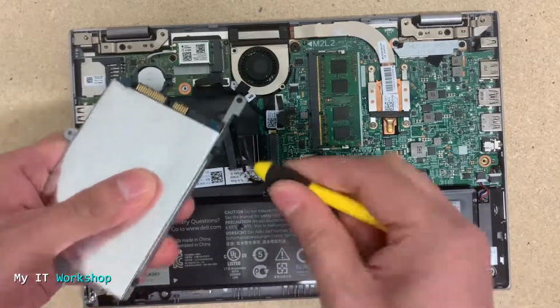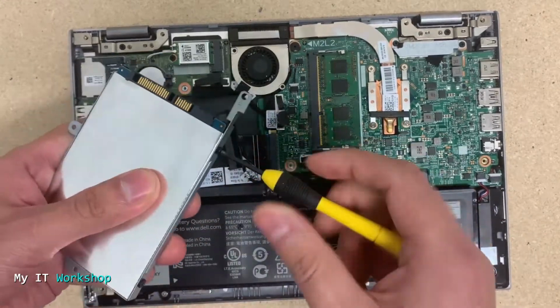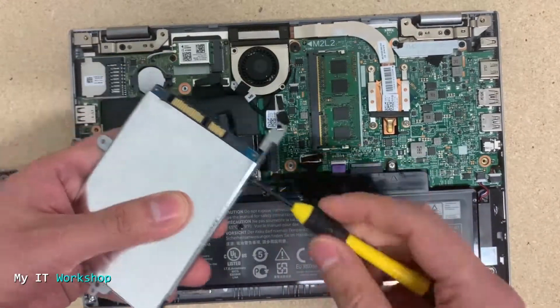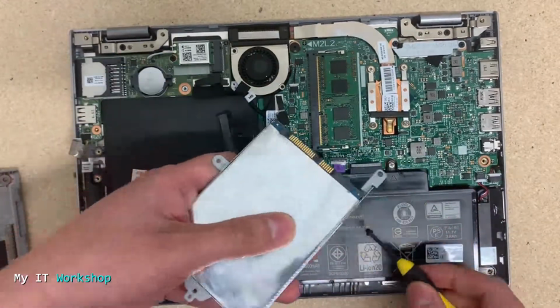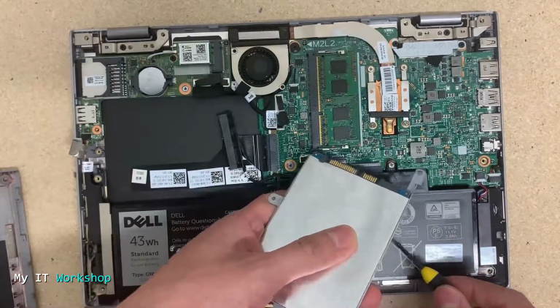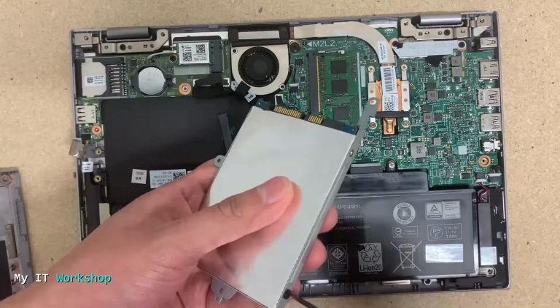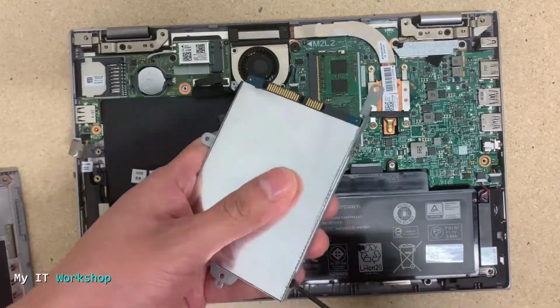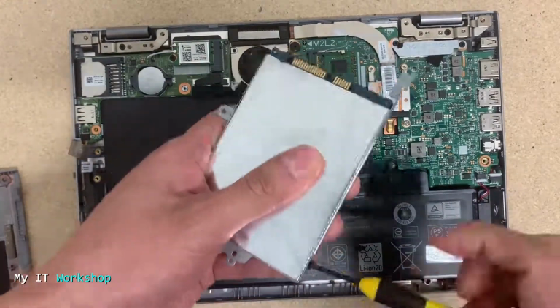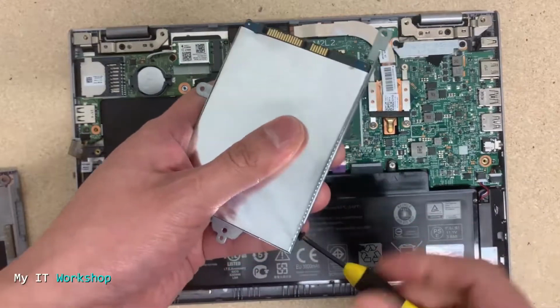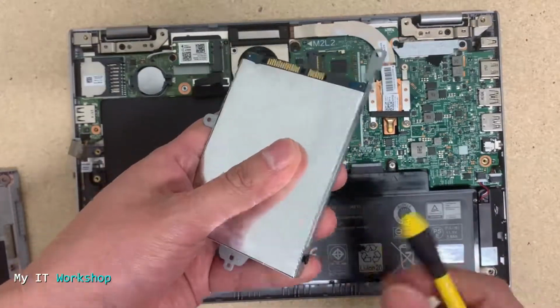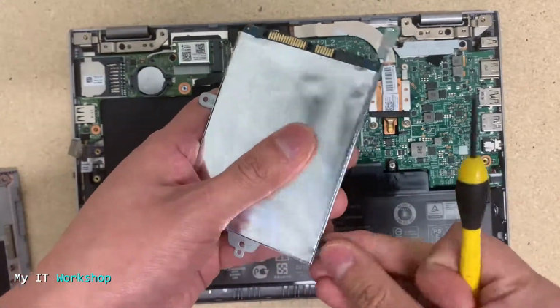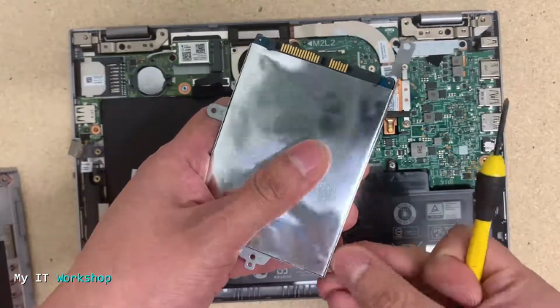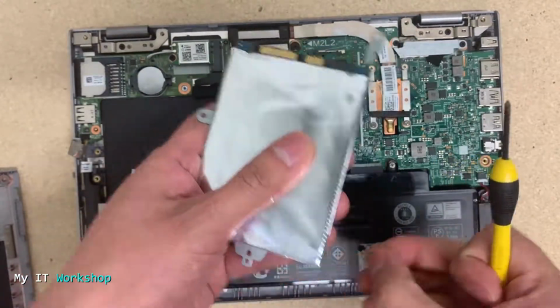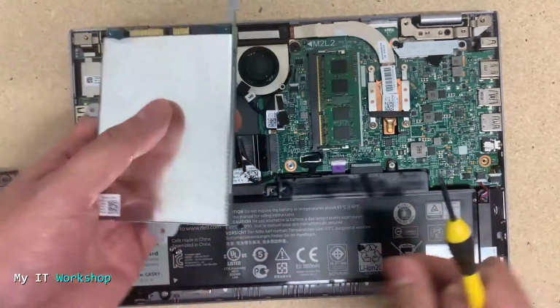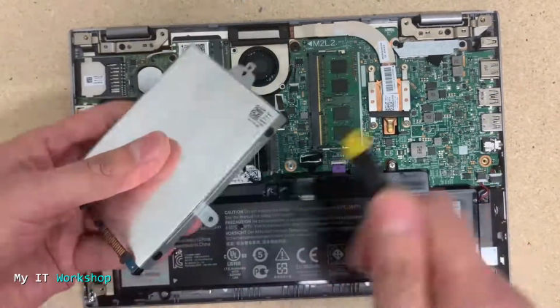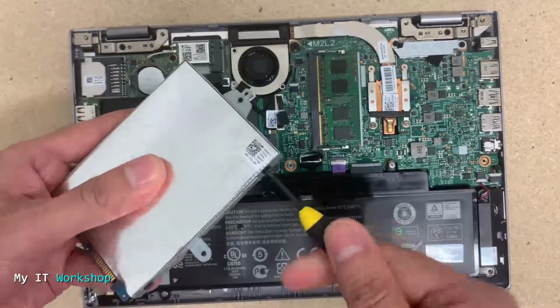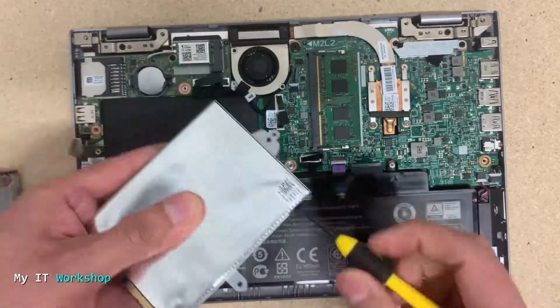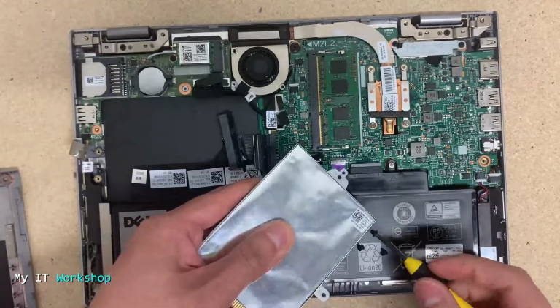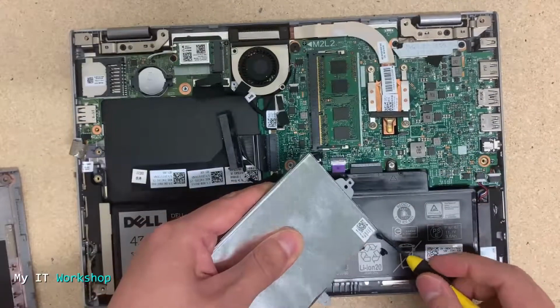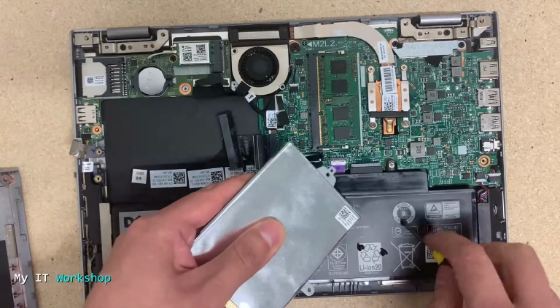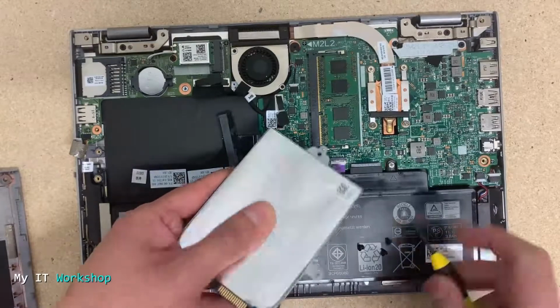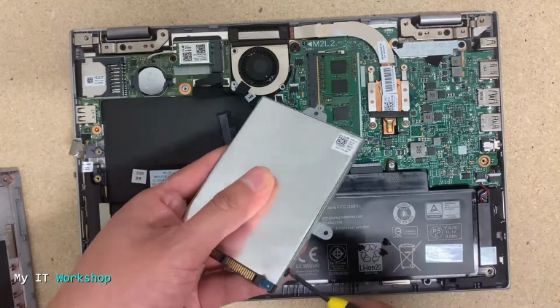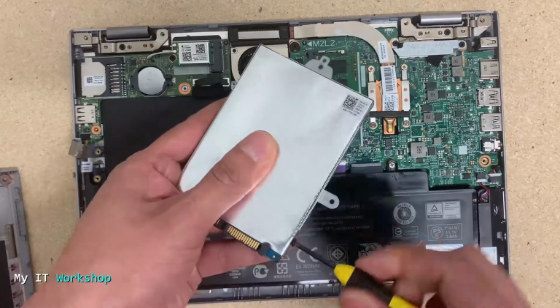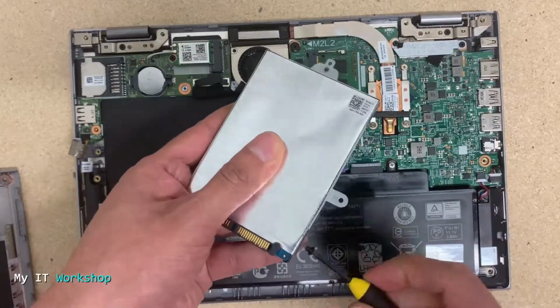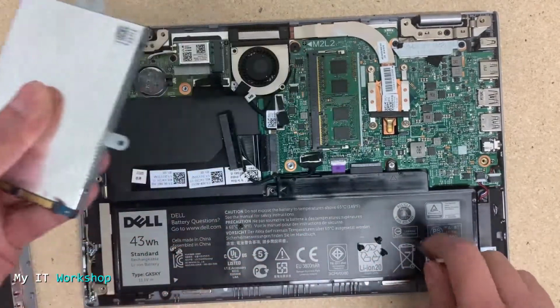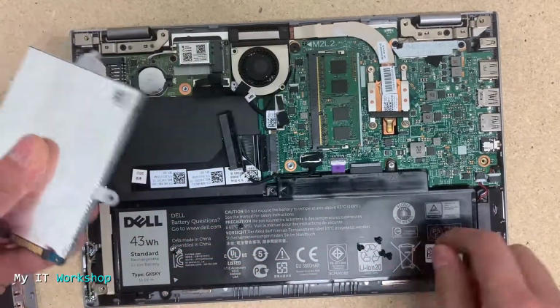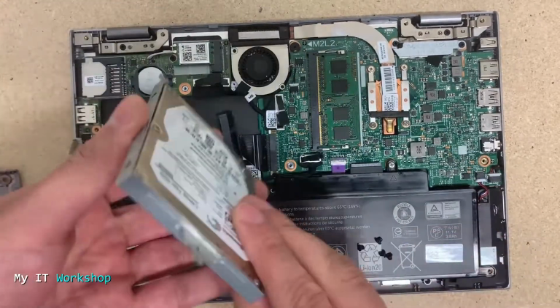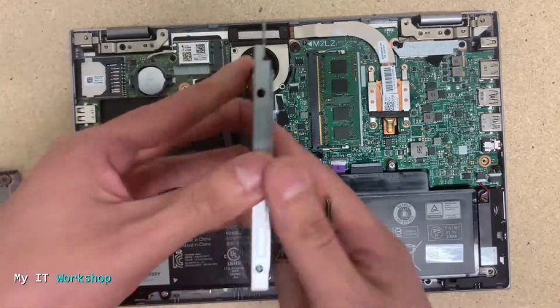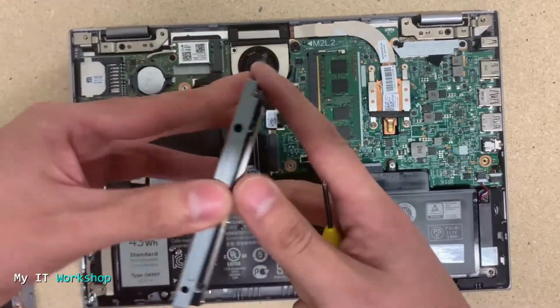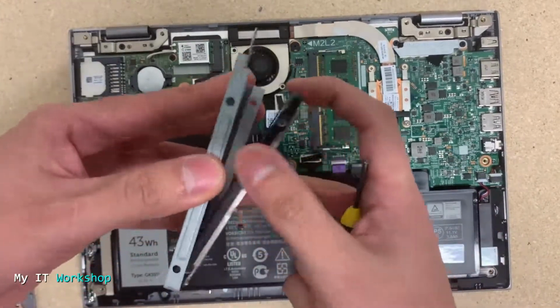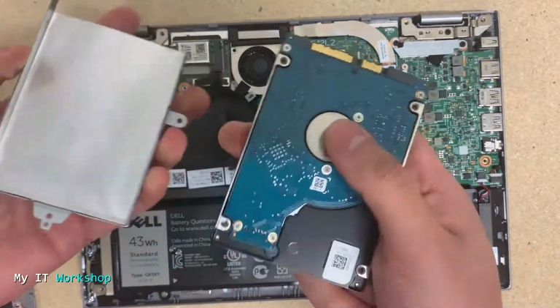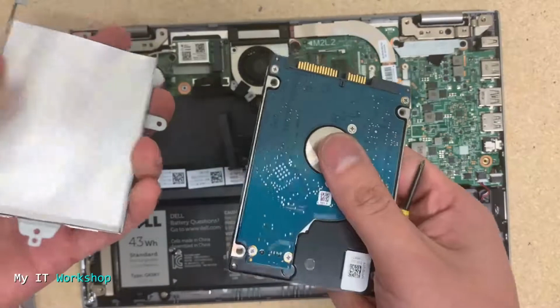I'm going to replace it with our new SSD. As I mentioned, it doesn't have to be PNY and it doesn't have to be an SSD — it can be a mechanical hard drive. It can be a Samsung, a Kingston, or any other brand you may have or prefer.